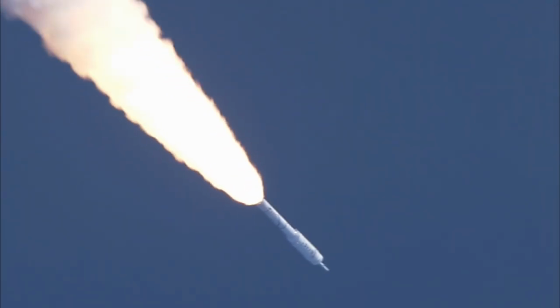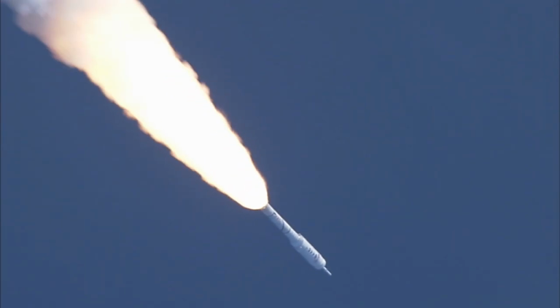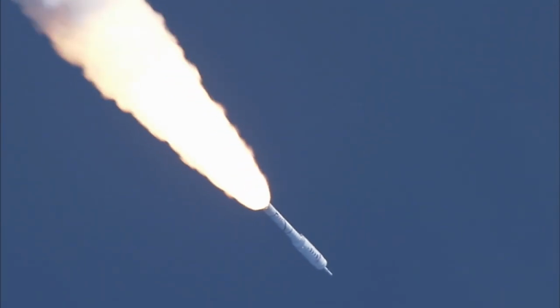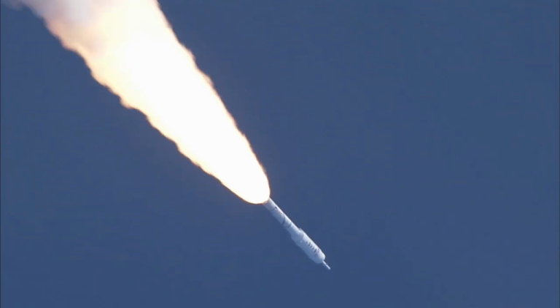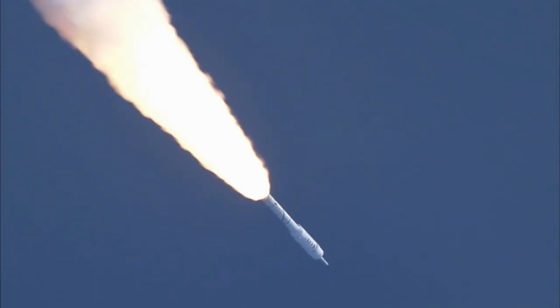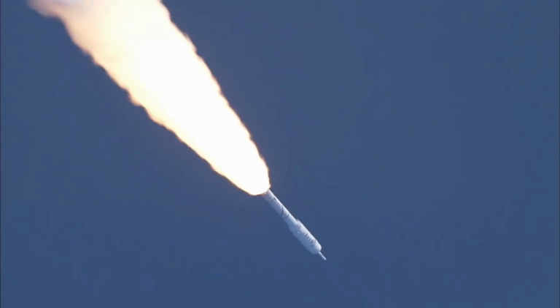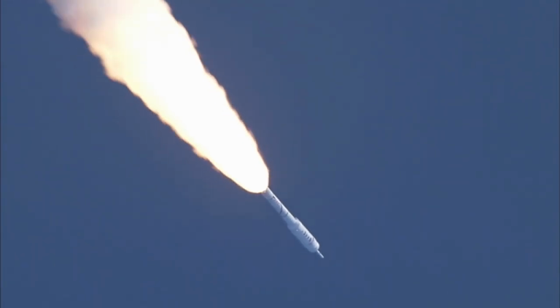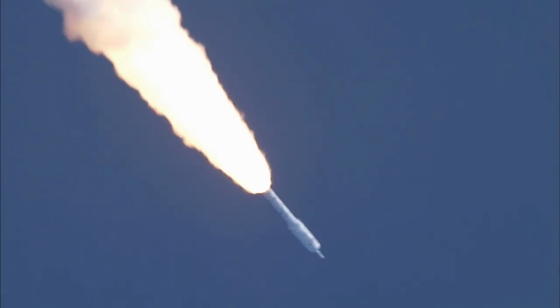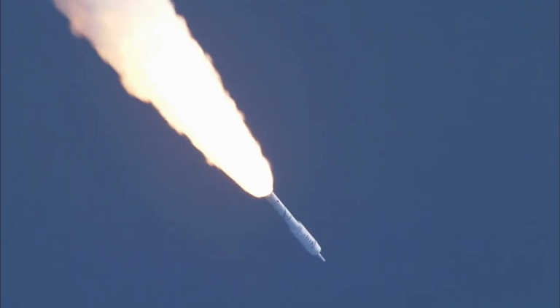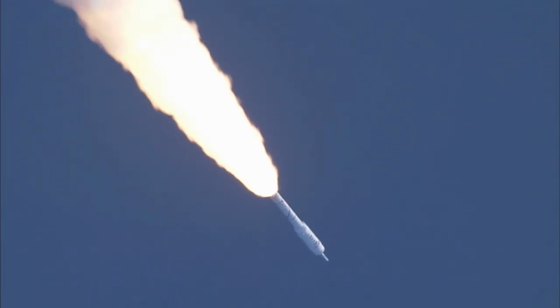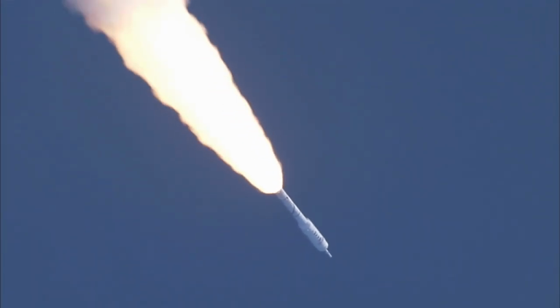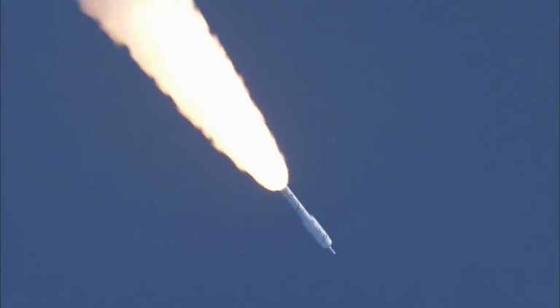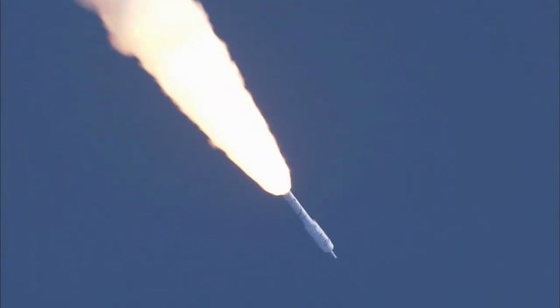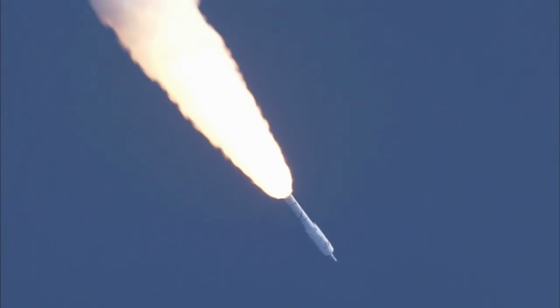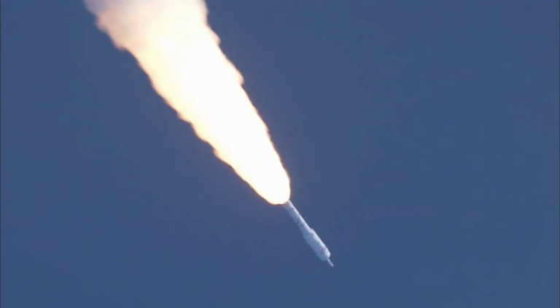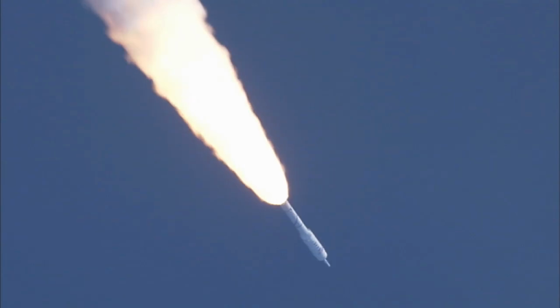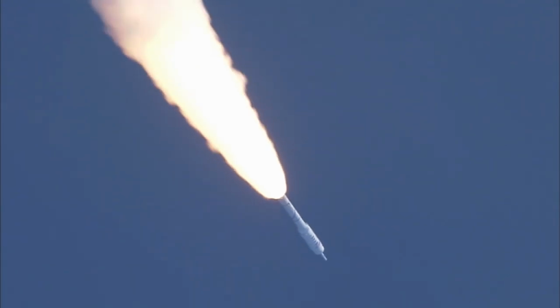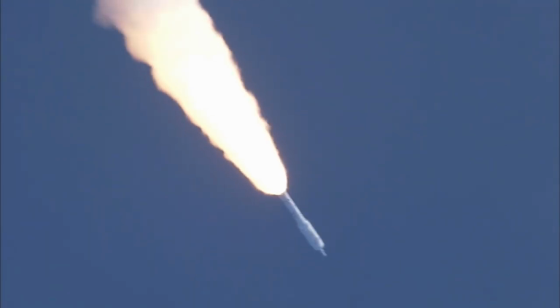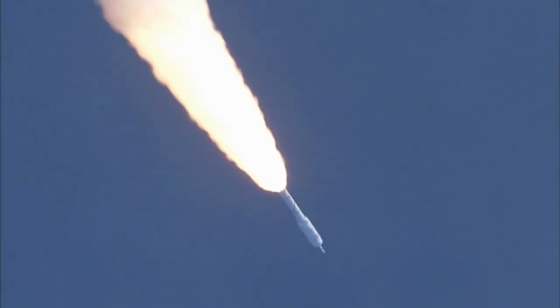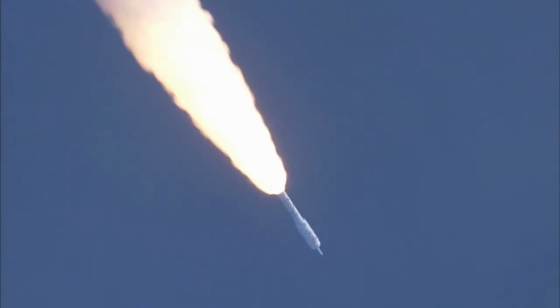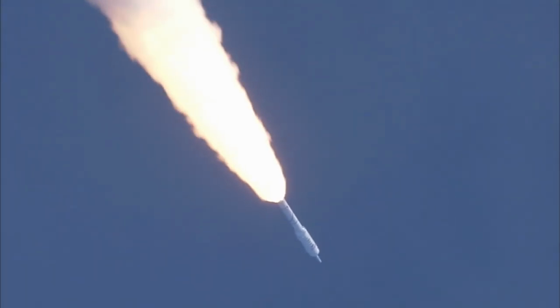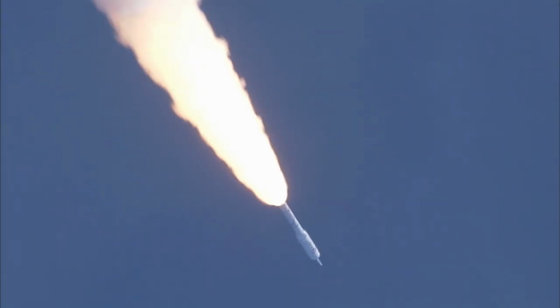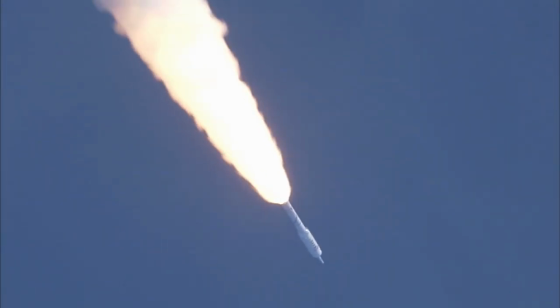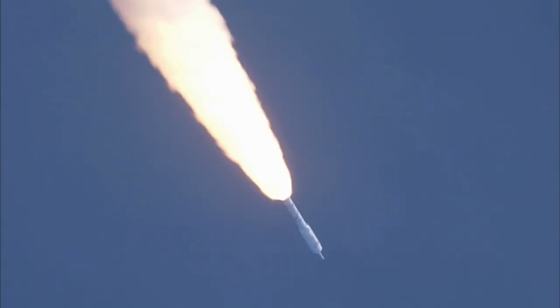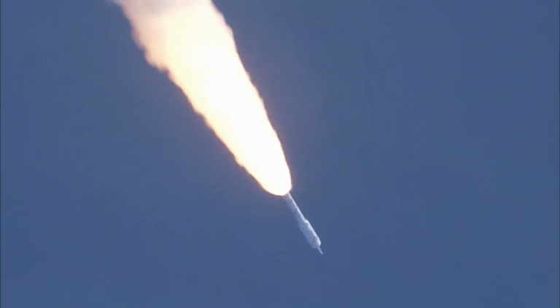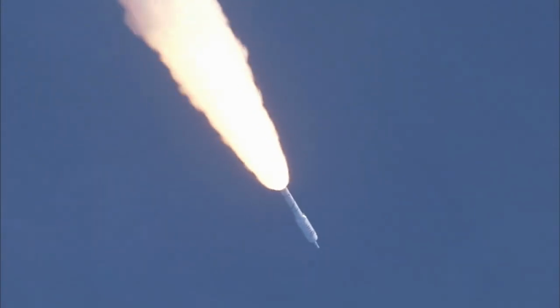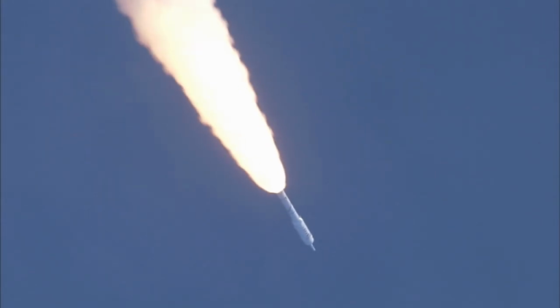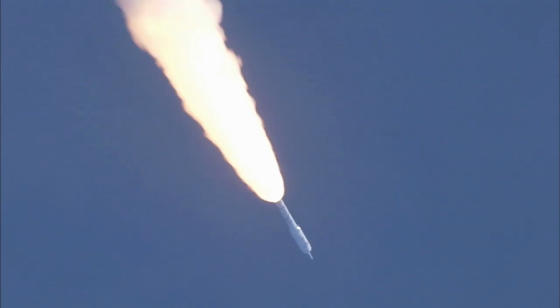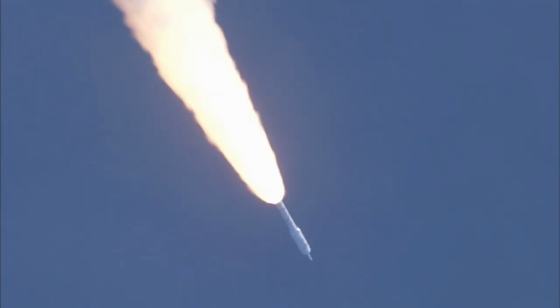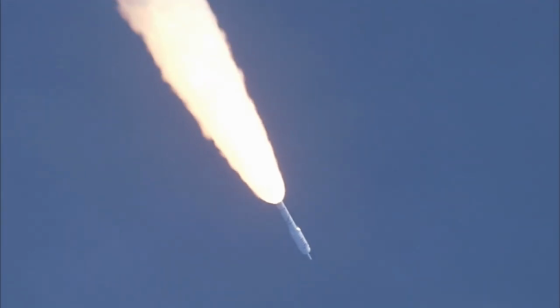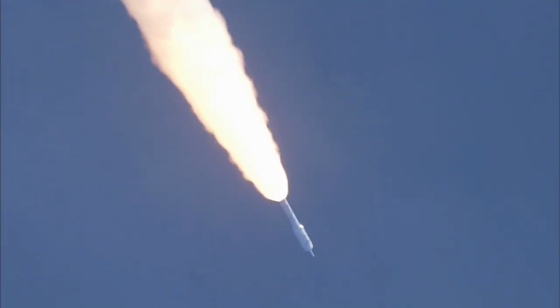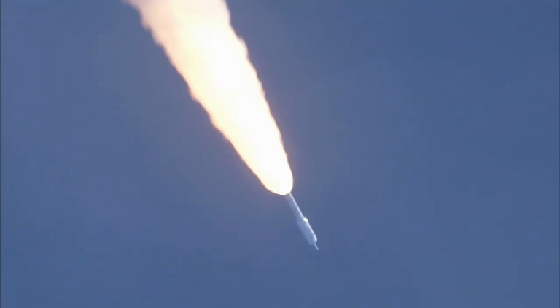Now passing Mach 2. Vehicle now 10 miles altitude, downrange distance 8 miles, and a velocity of 1,540 miles per hour.